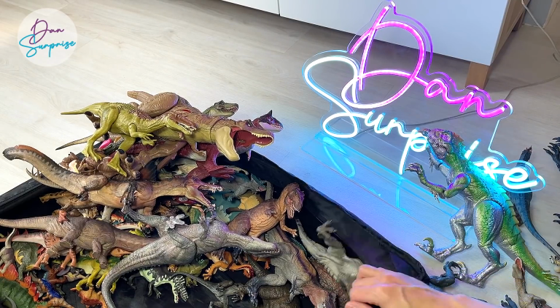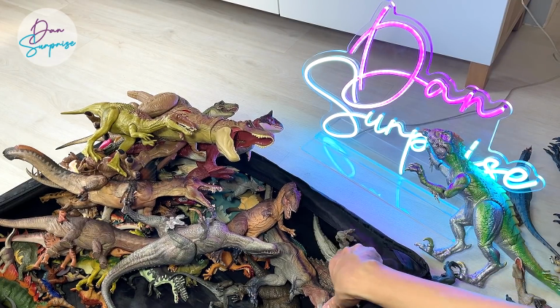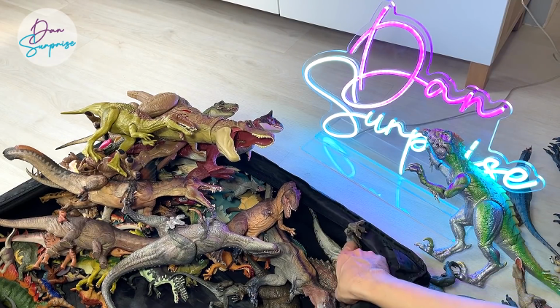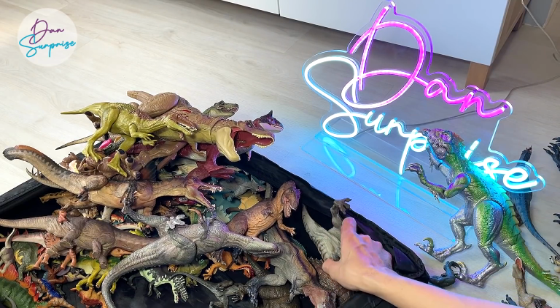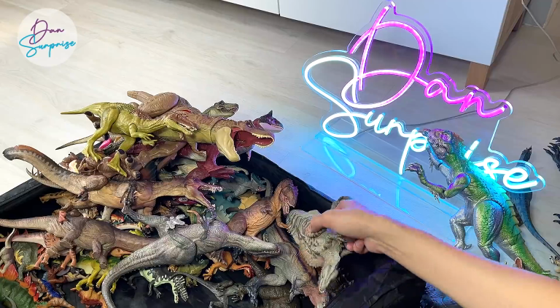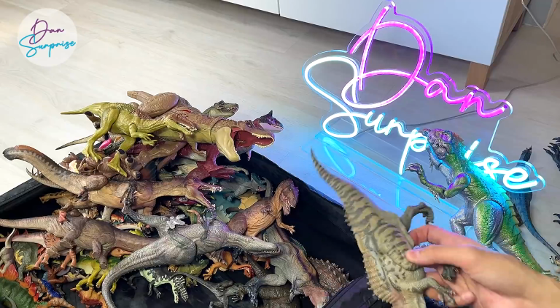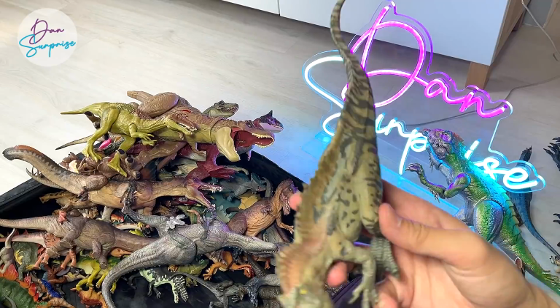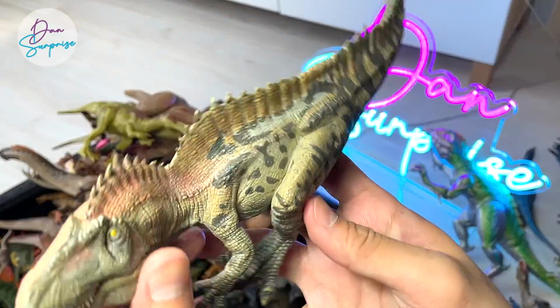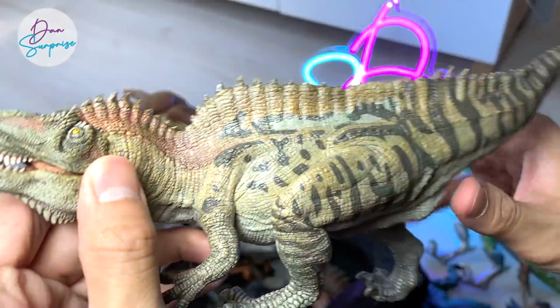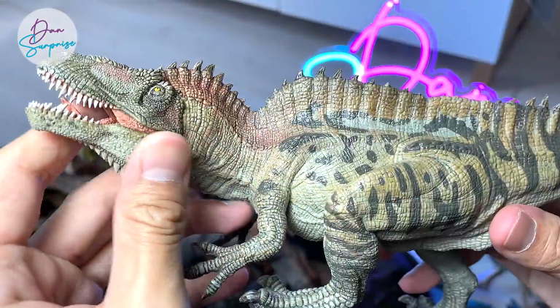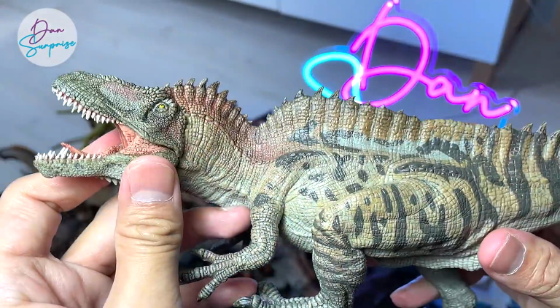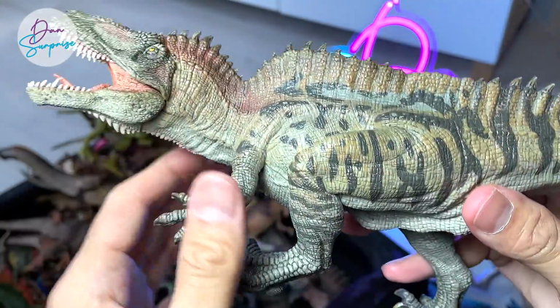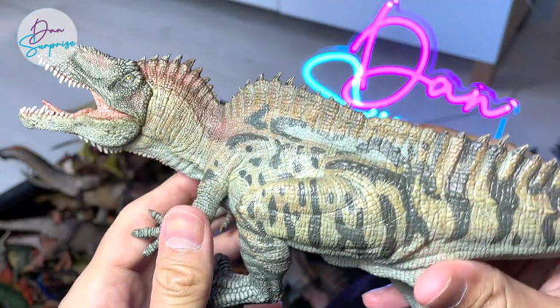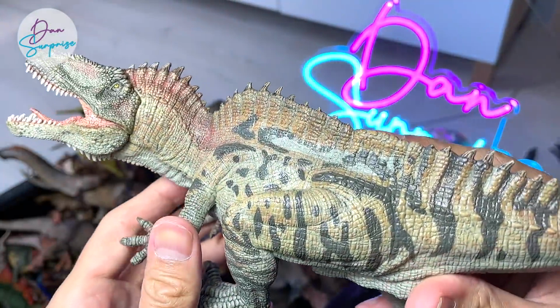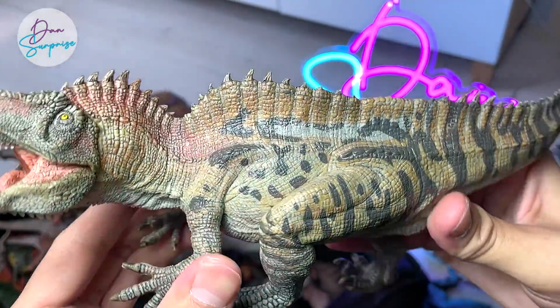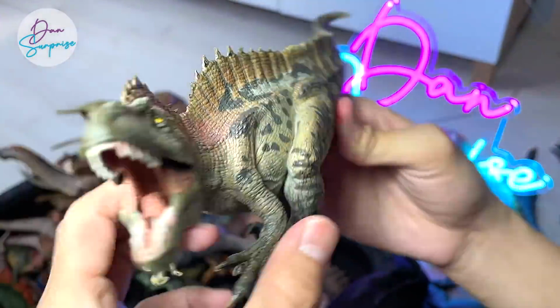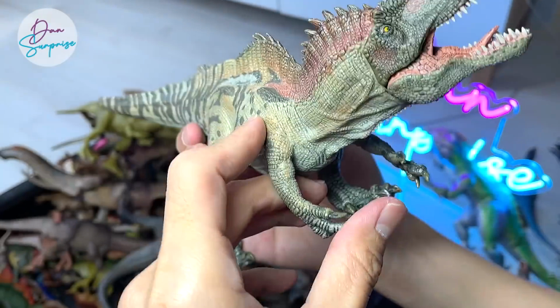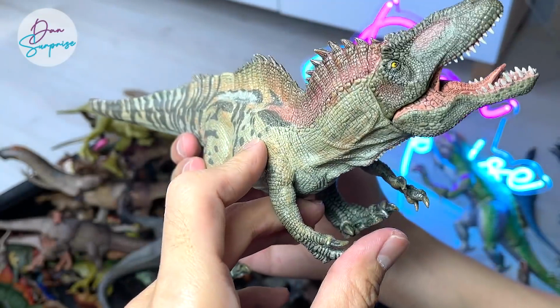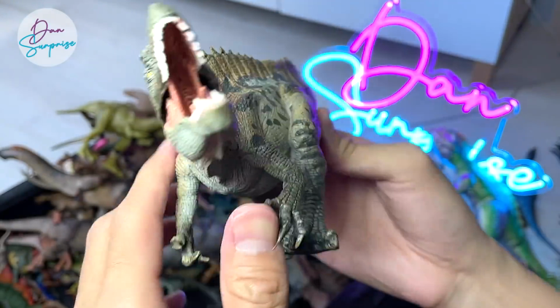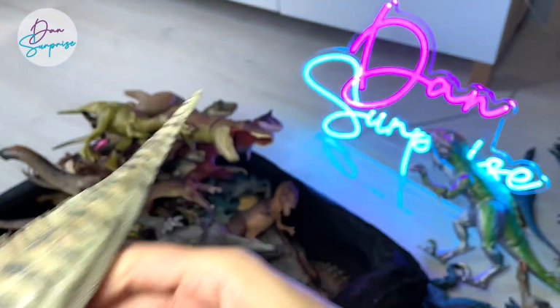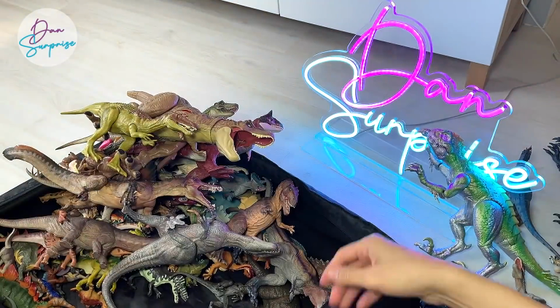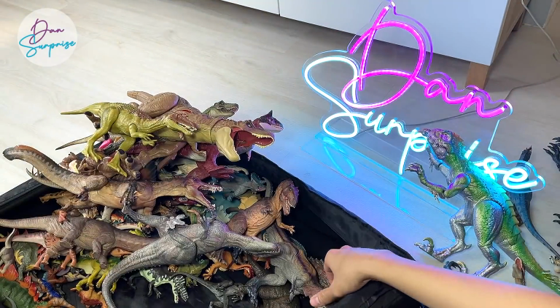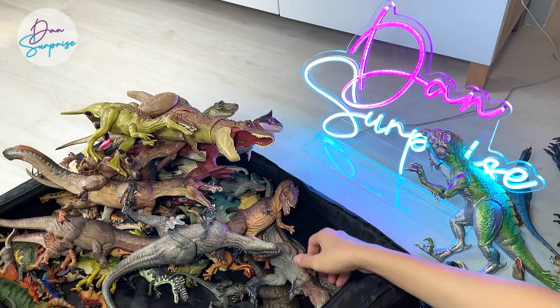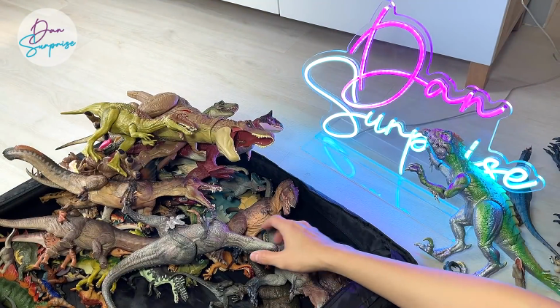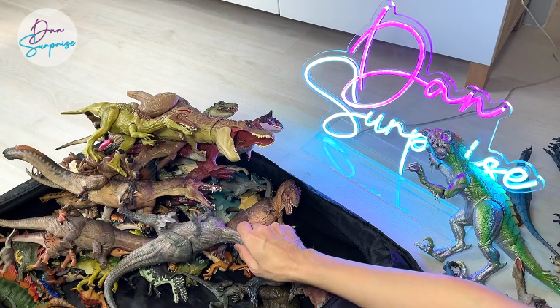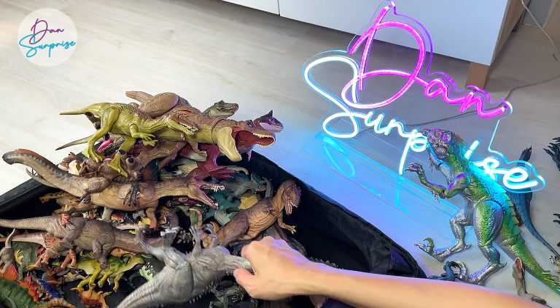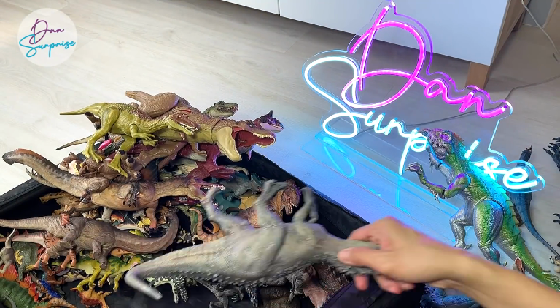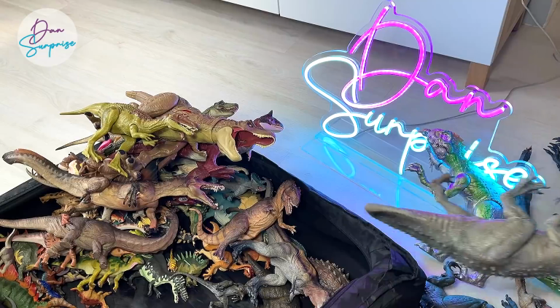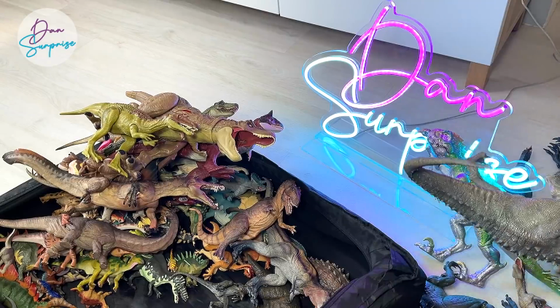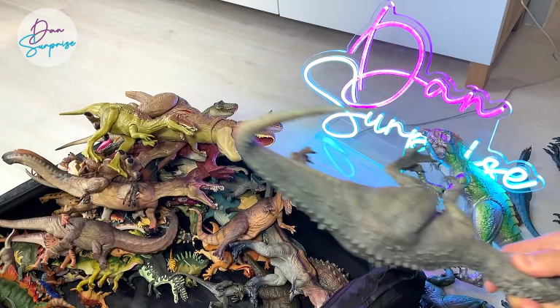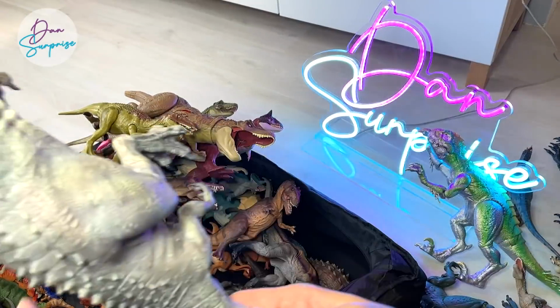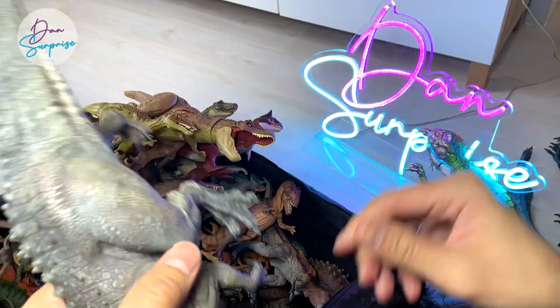Another really cool figure — Aquacinosaurus repaint. This is actually a new color from Papo. There are two of them. Indominus Rex from Nanmo Studio — one of my very first Indominus Rex figures from Nanmo Studio.